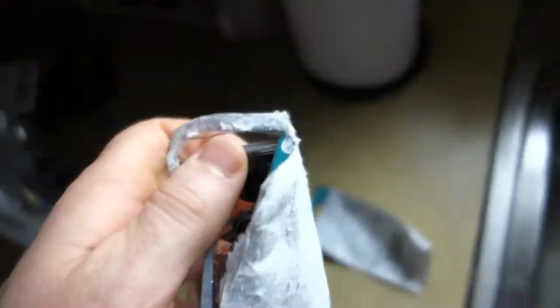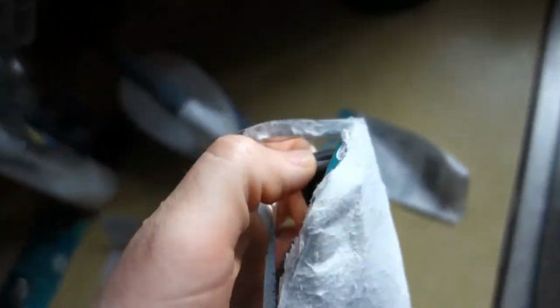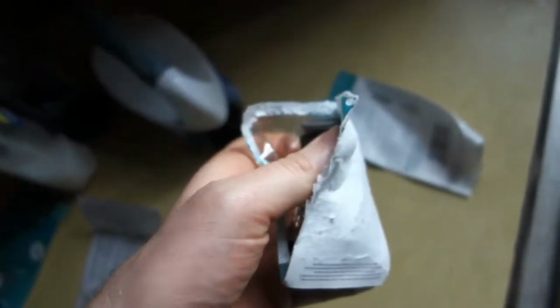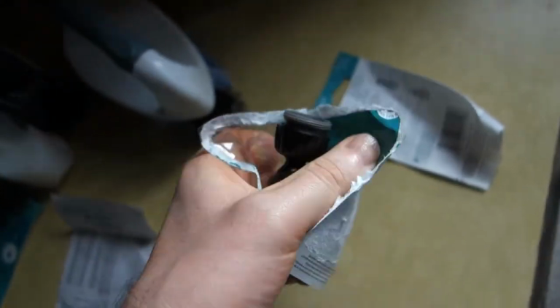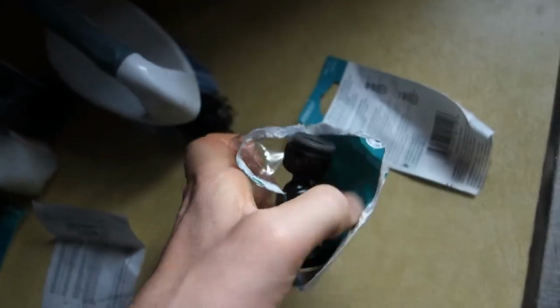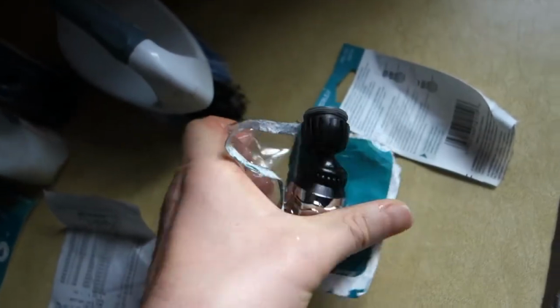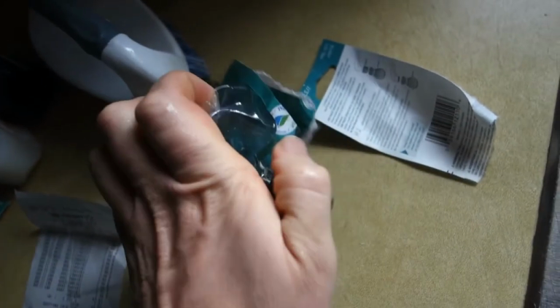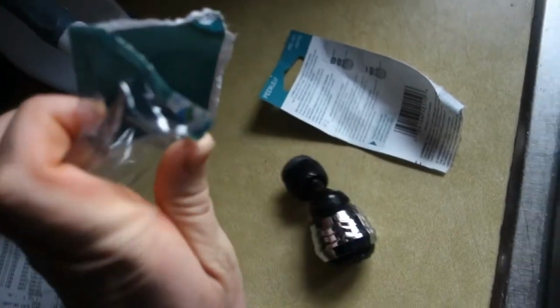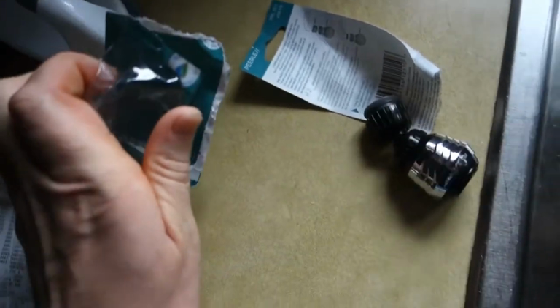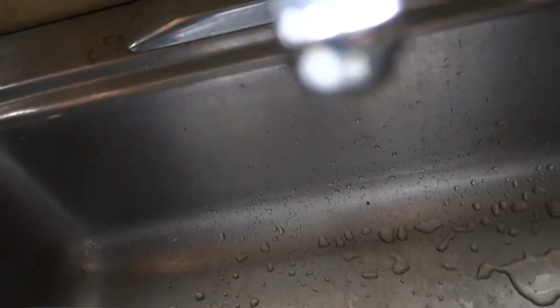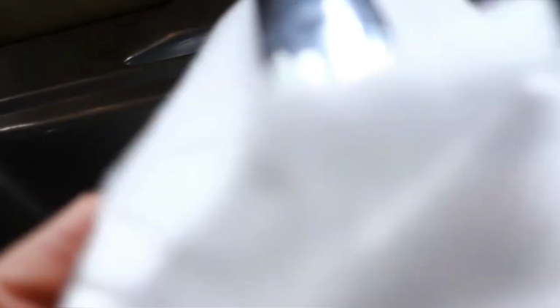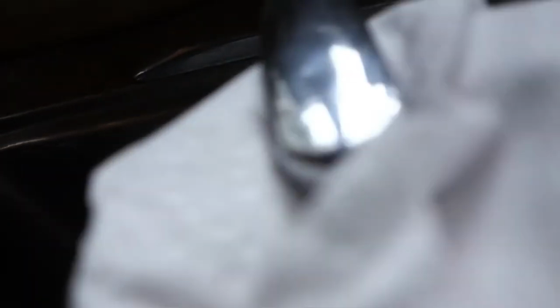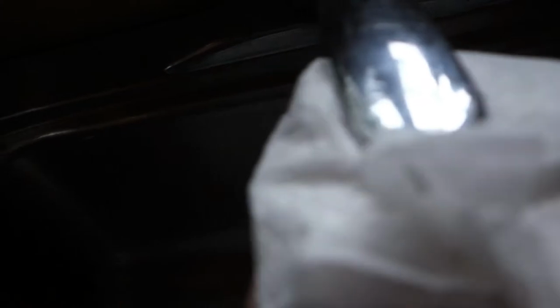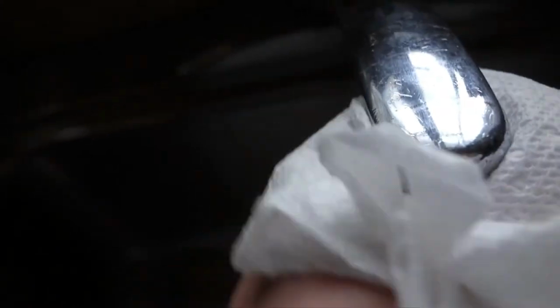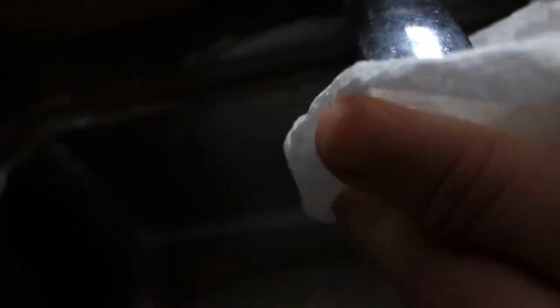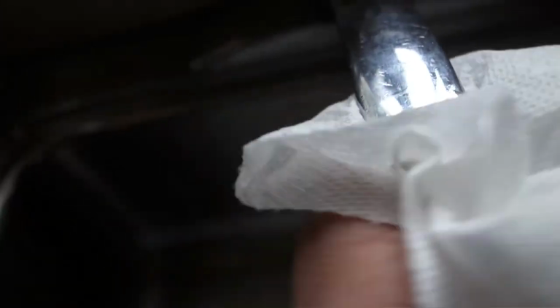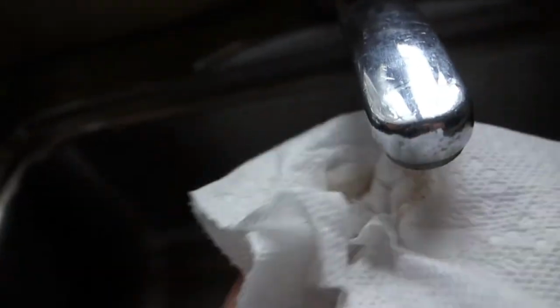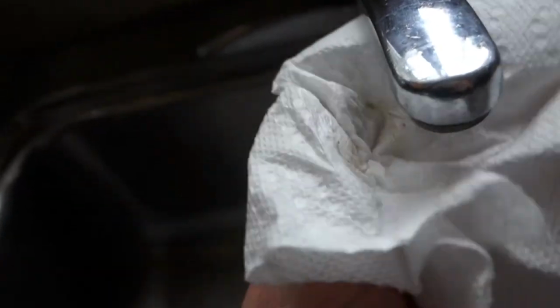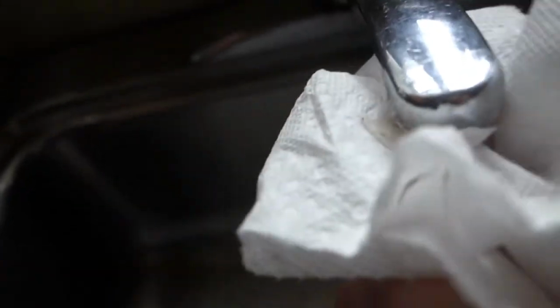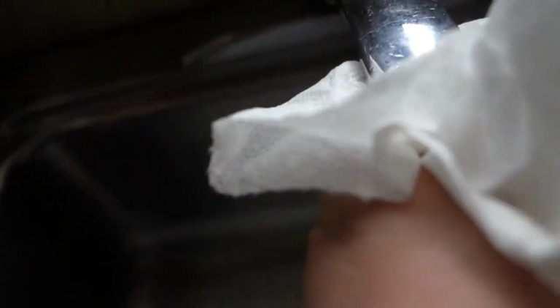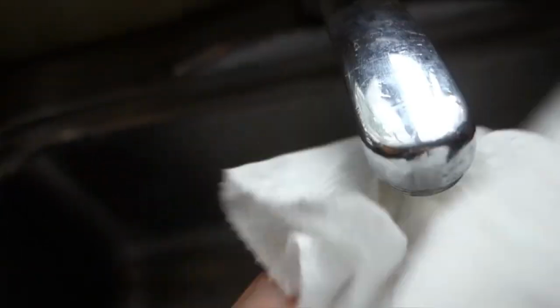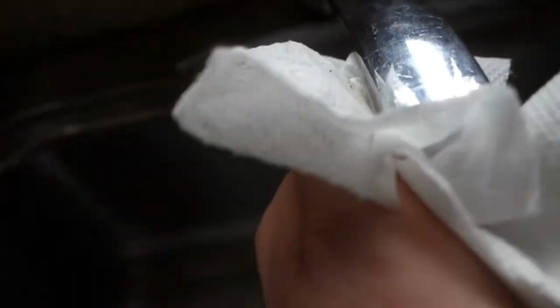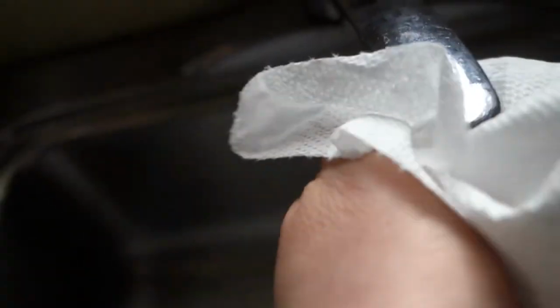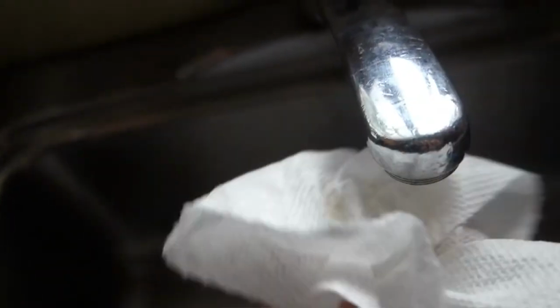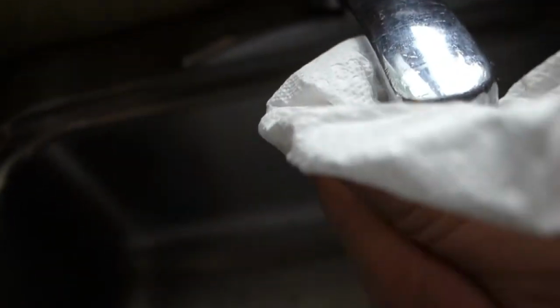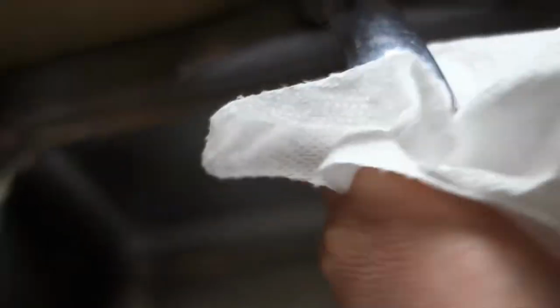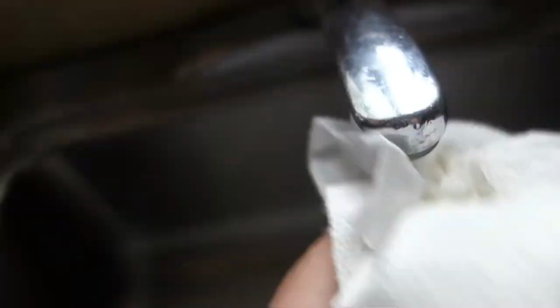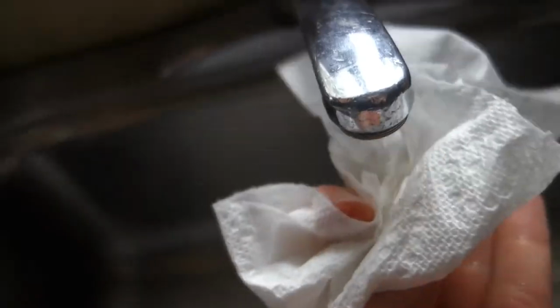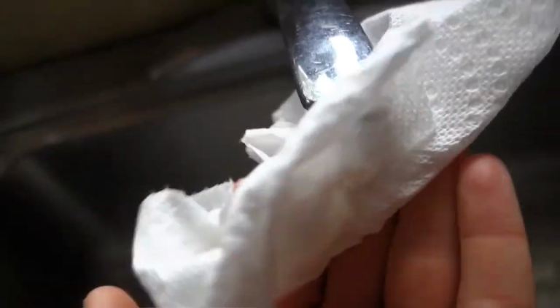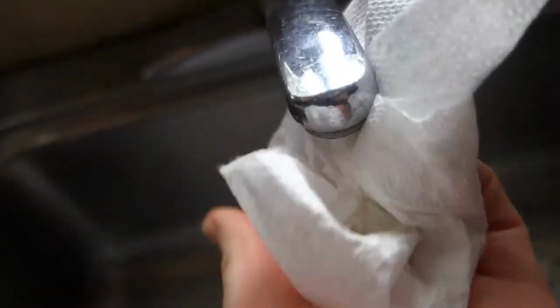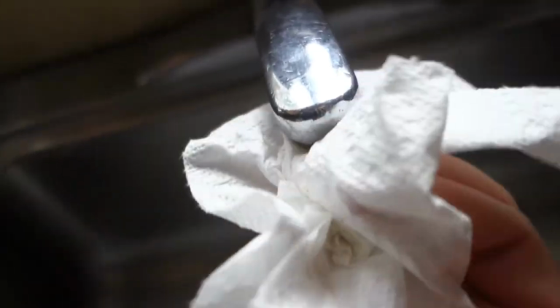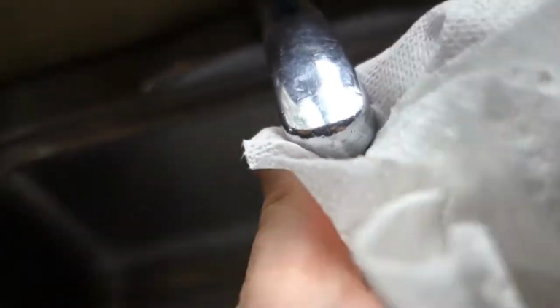Gonna open this bad boy up. Gonna take a paper towel and kind of clean off the threads here. A little bit of dirt and grime on there, but that's expected — probably a 20-year-old faucet, if not more.